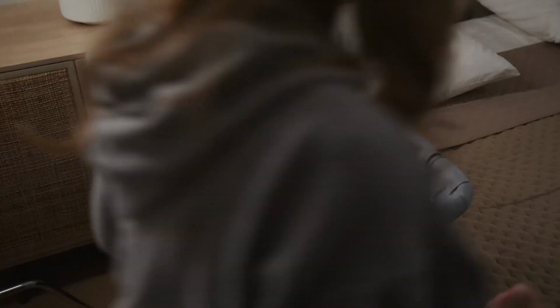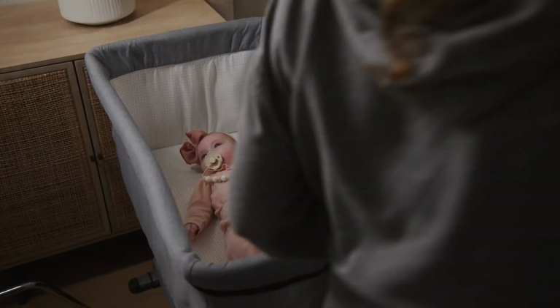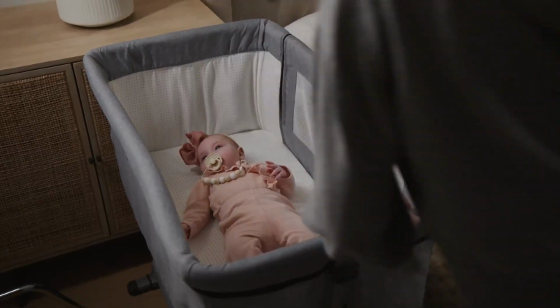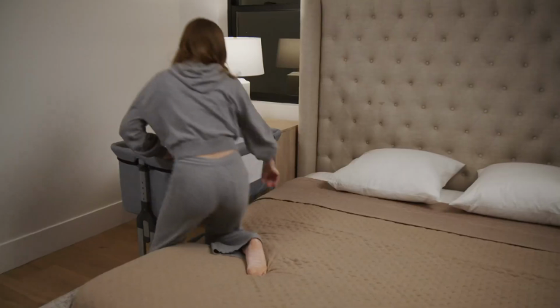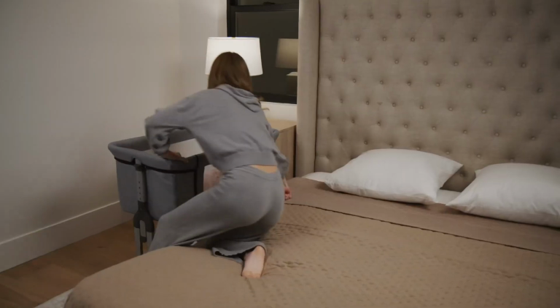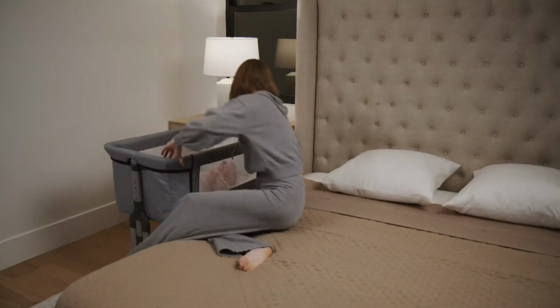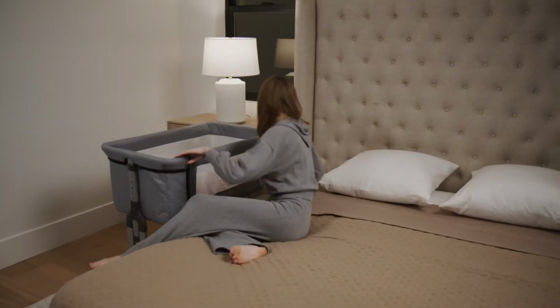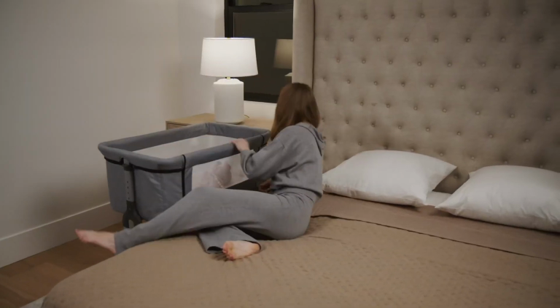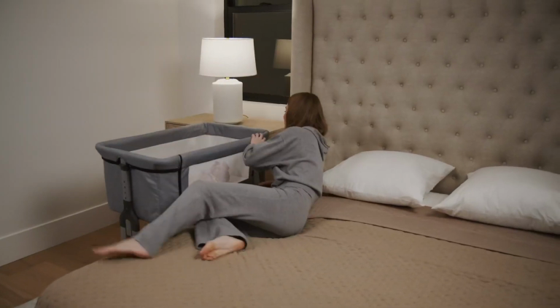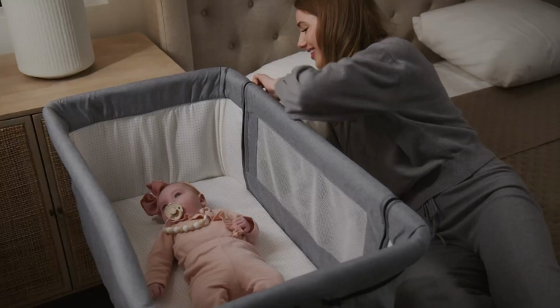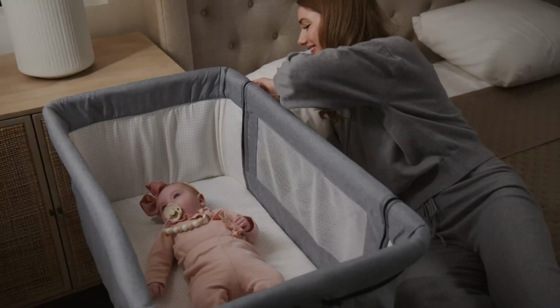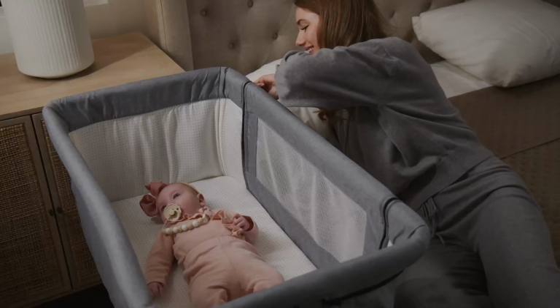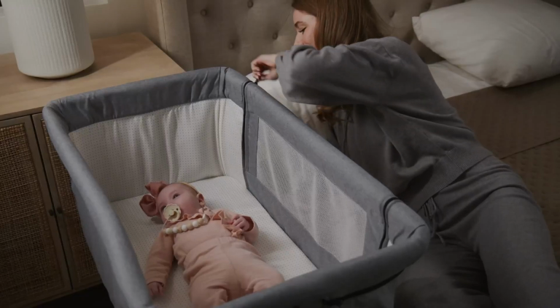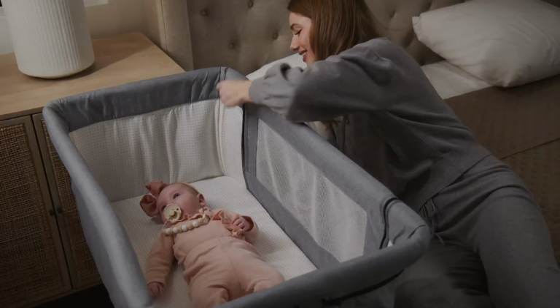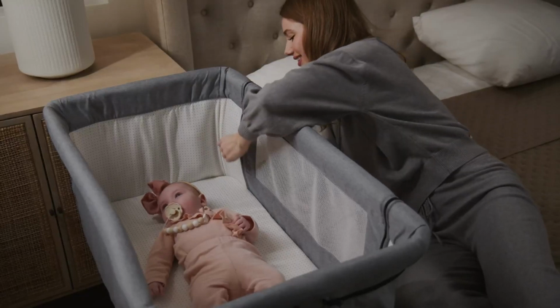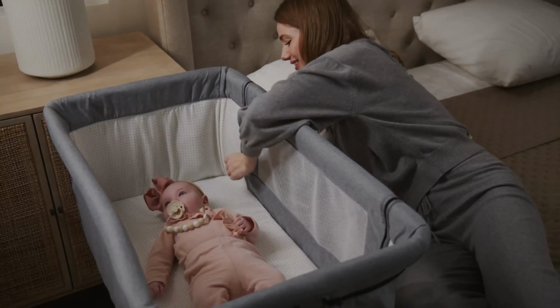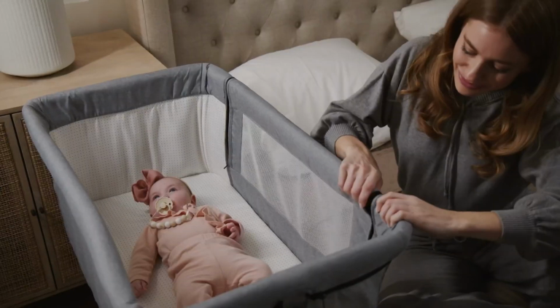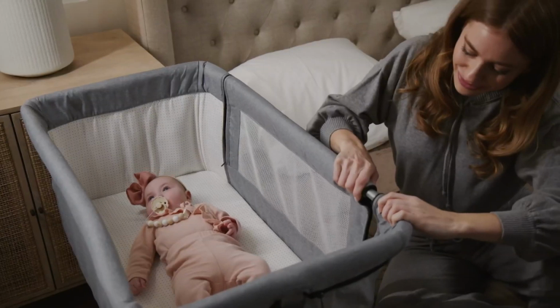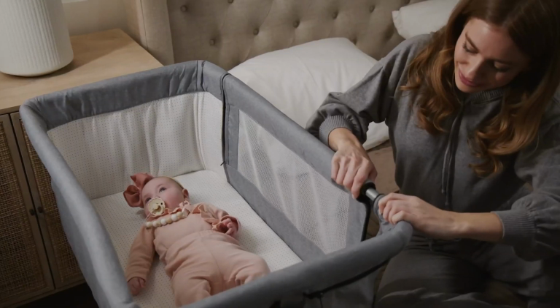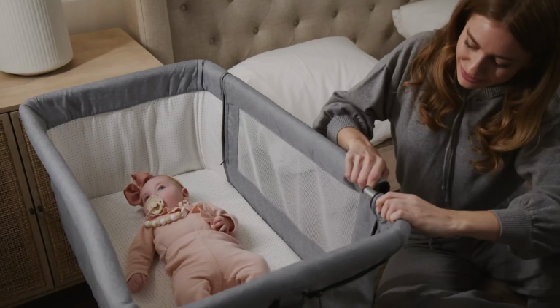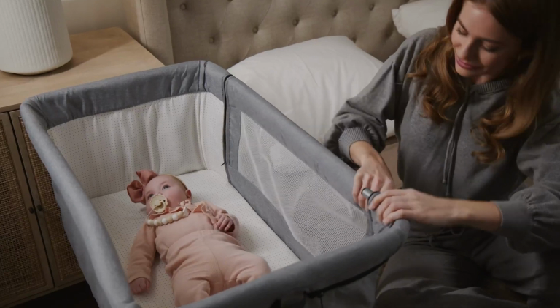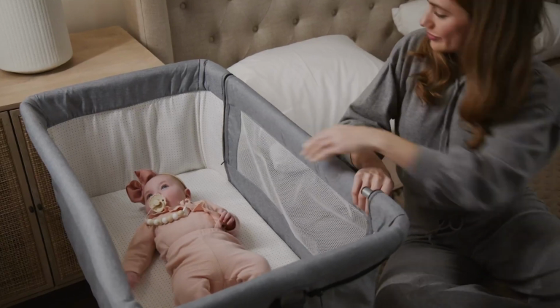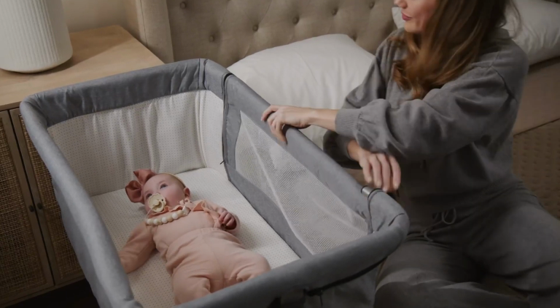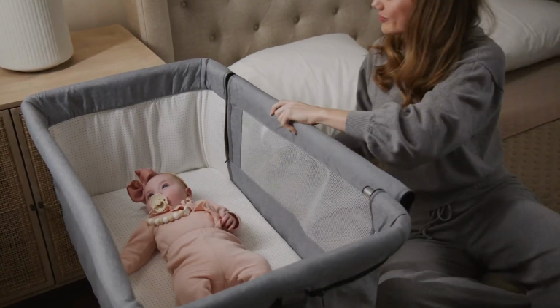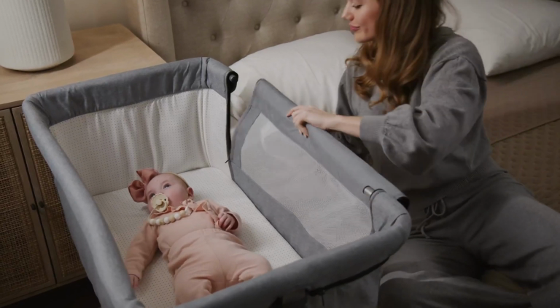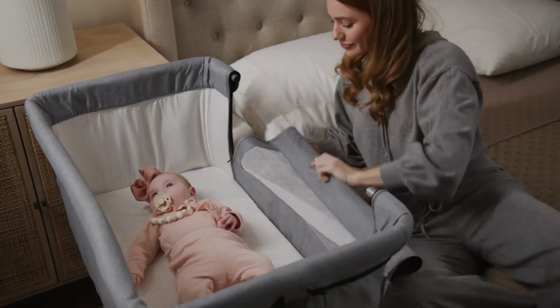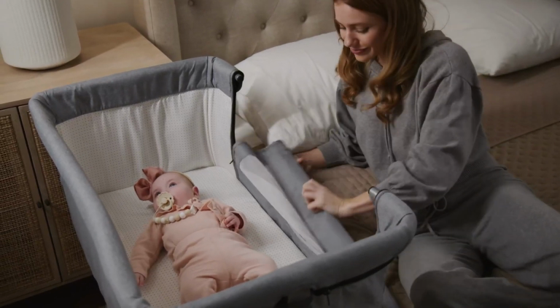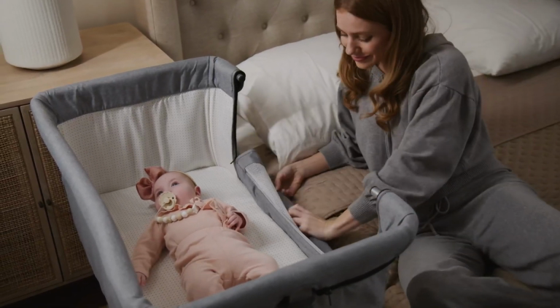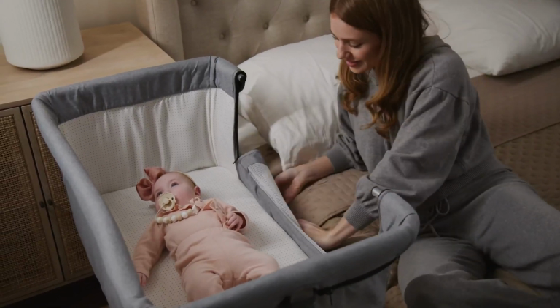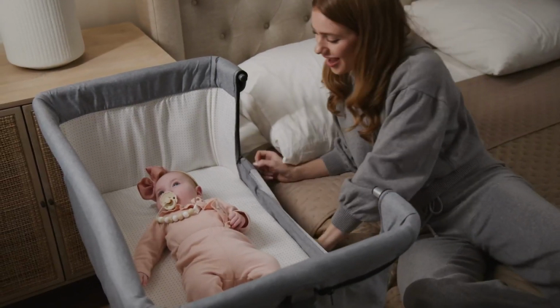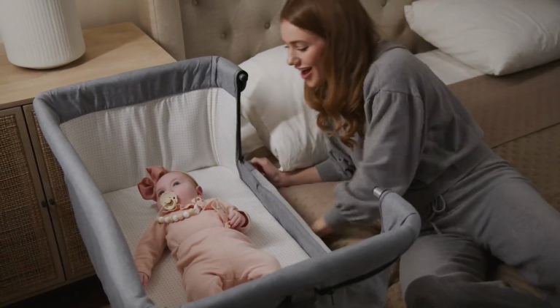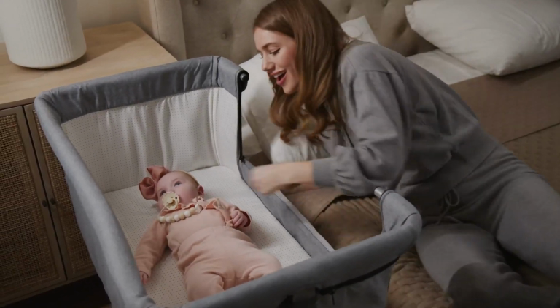Featuring an adjustable cradle for bedside sleeping mode, when ready, you can lie next to baby and simply unzip and open the side with the window and remove the tube.